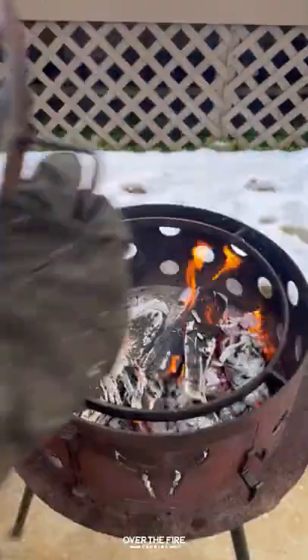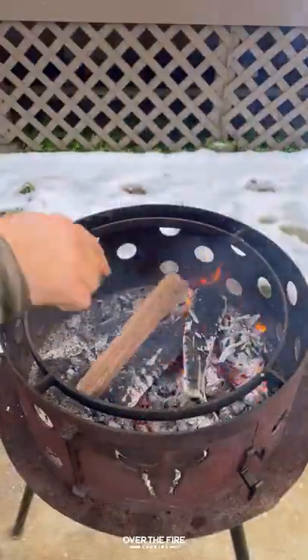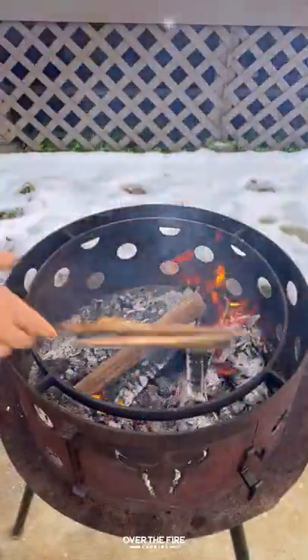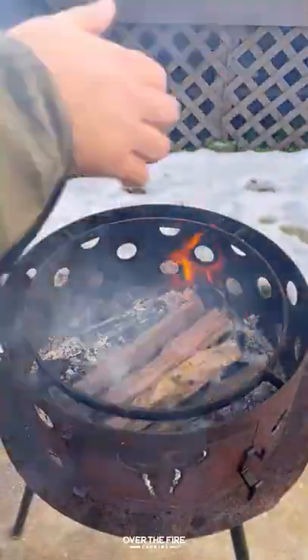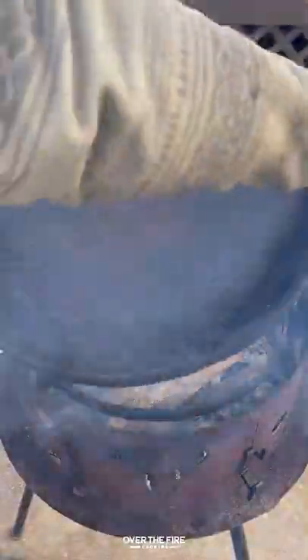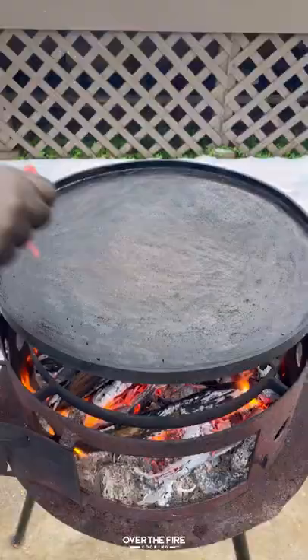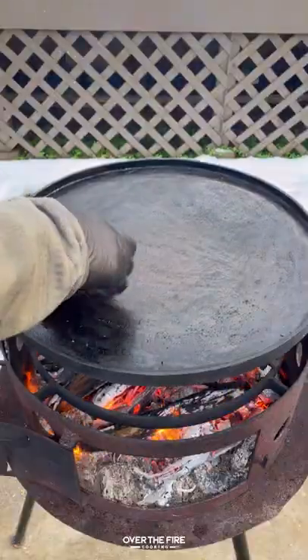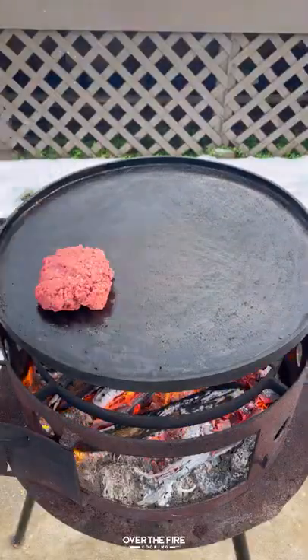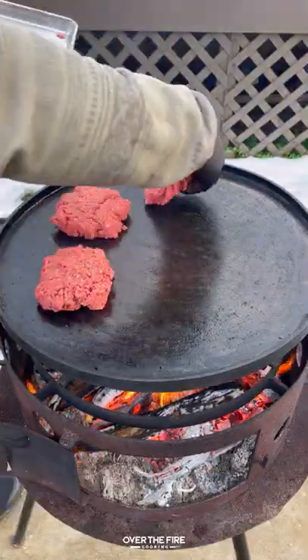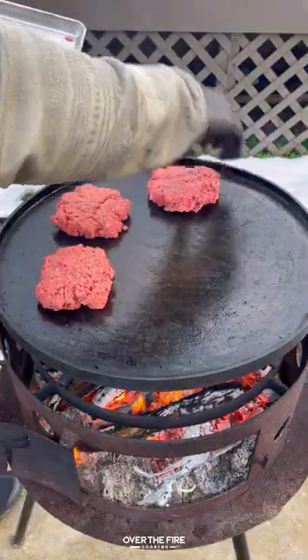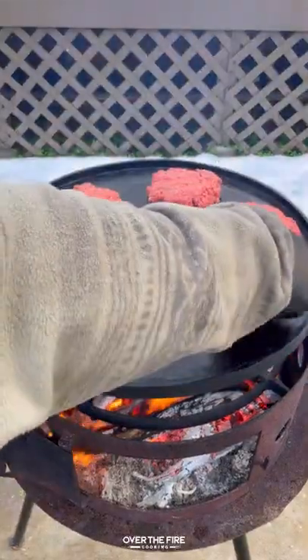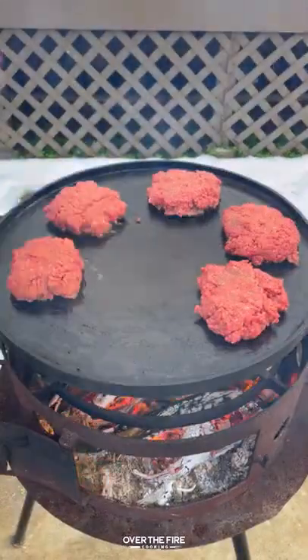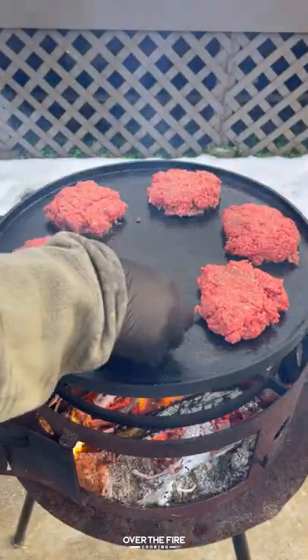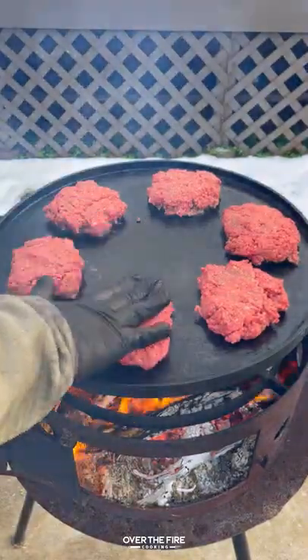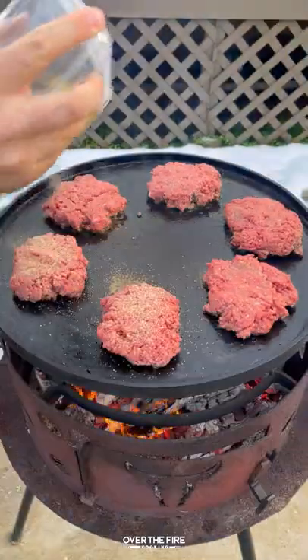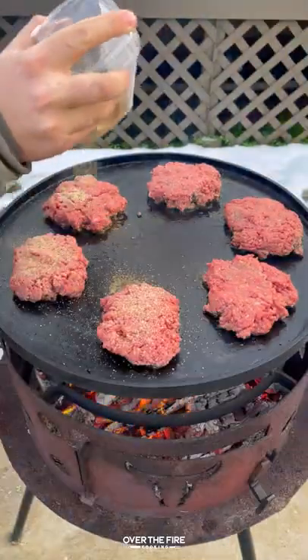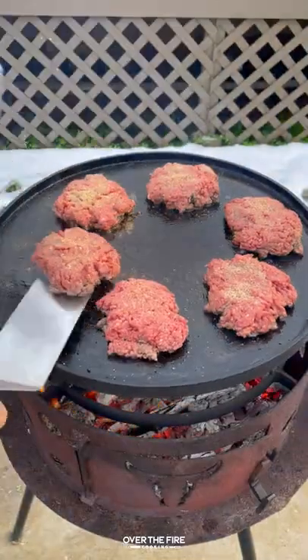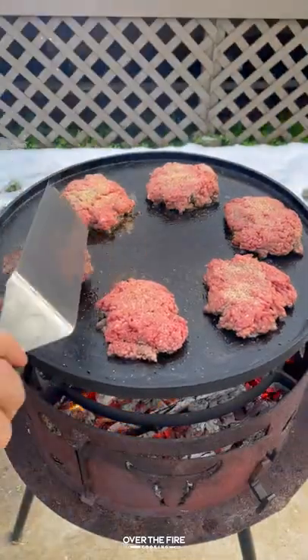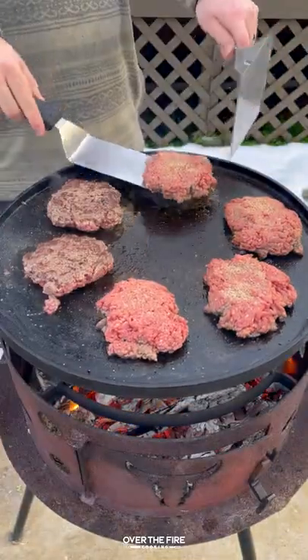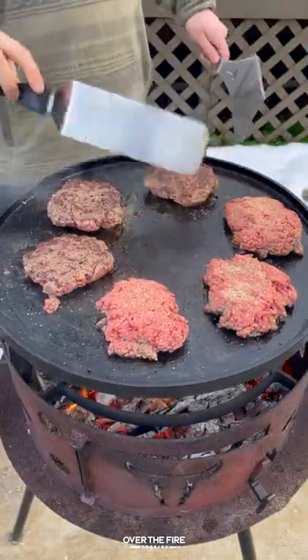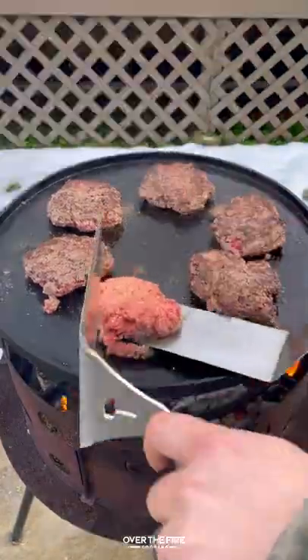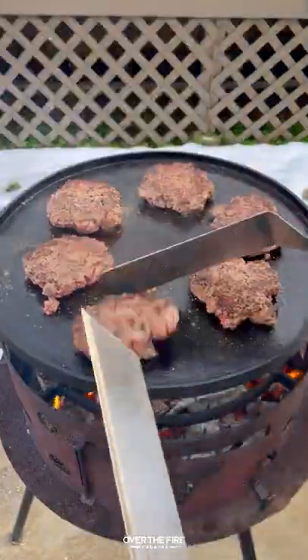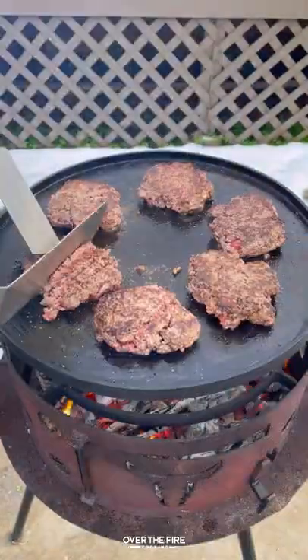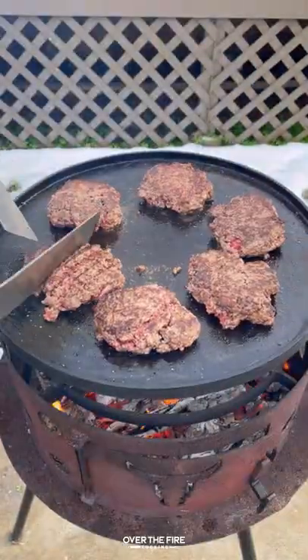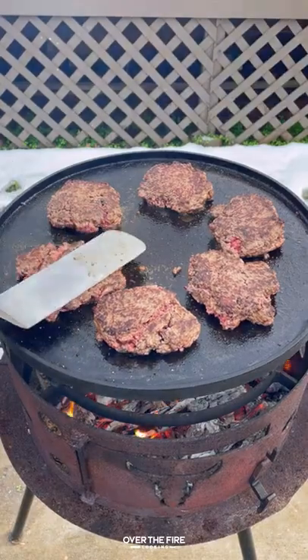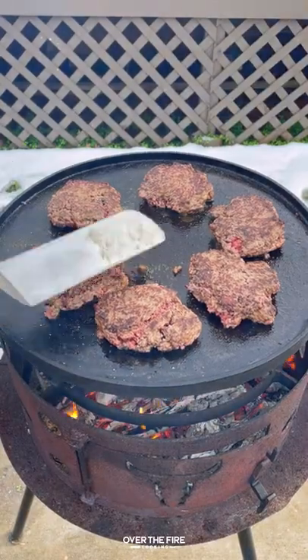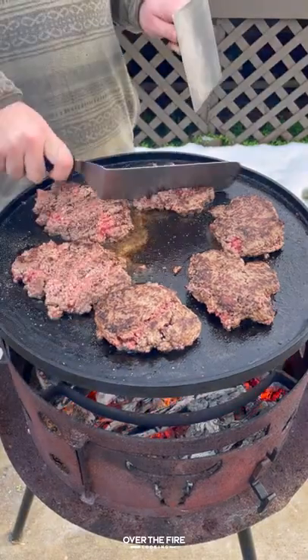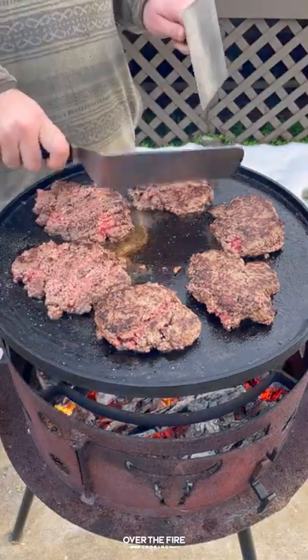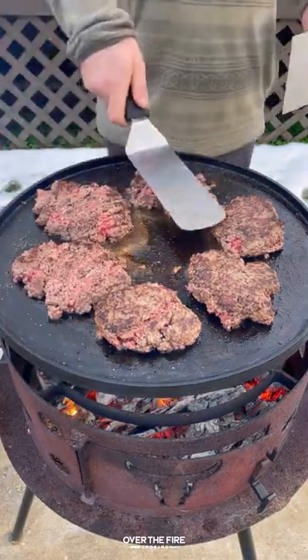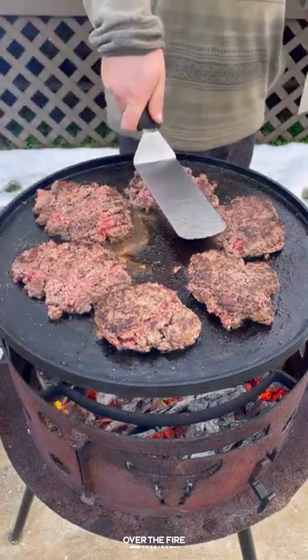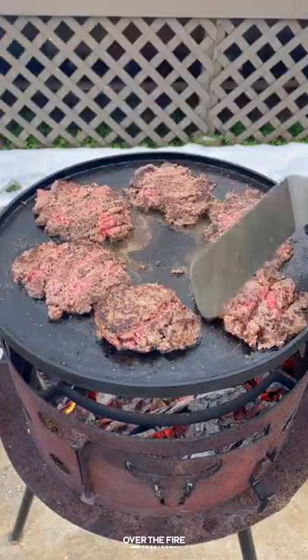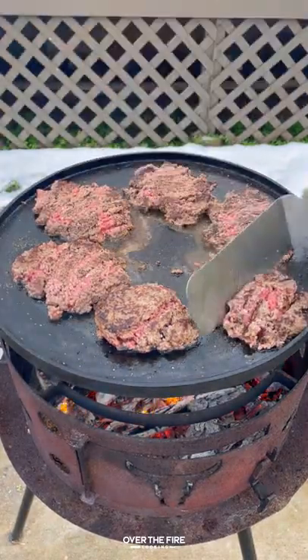I'm going to add on my plancha and start cooking these burger patties. Cooking for about two minutes on the first side, adding salt, pepper, and garlic, then flipping them over and starting to chop them up, getting a bigger surface area and more crust.